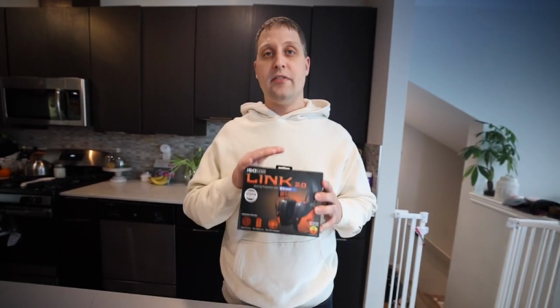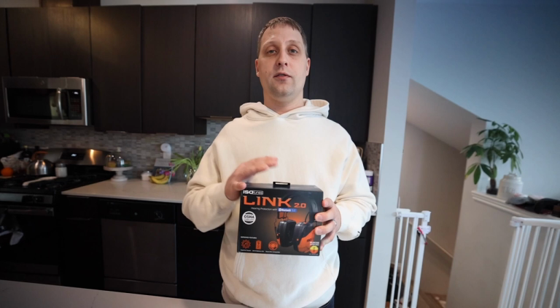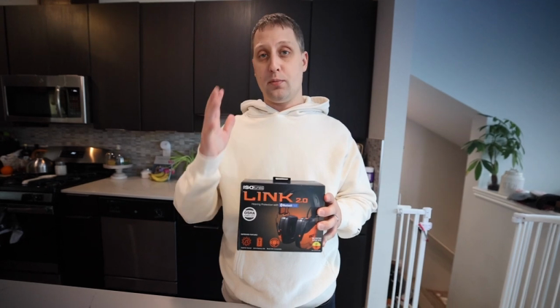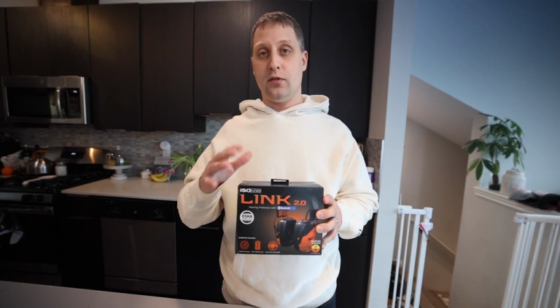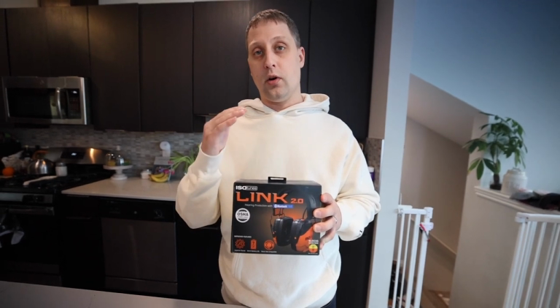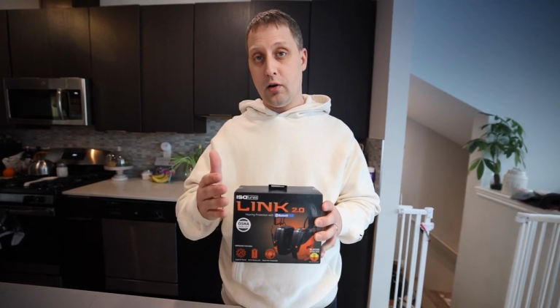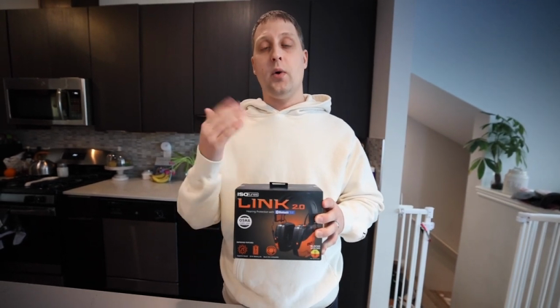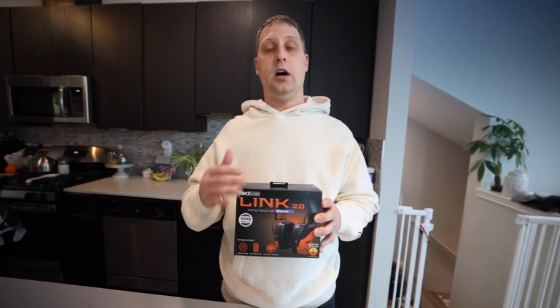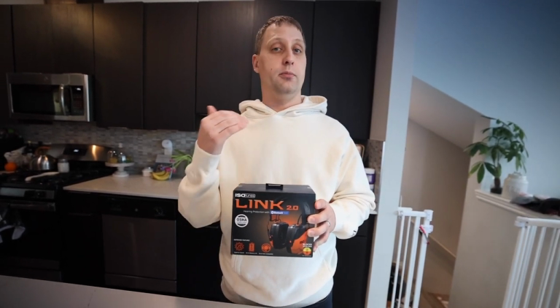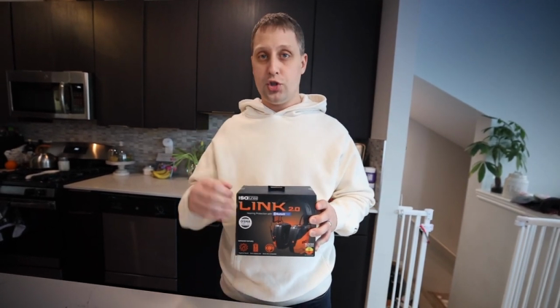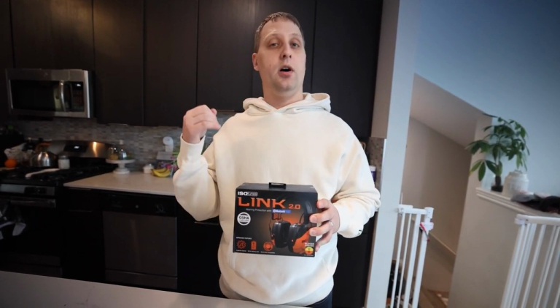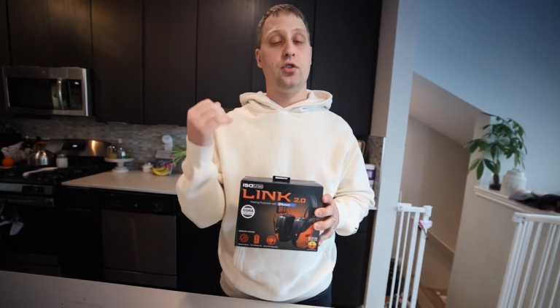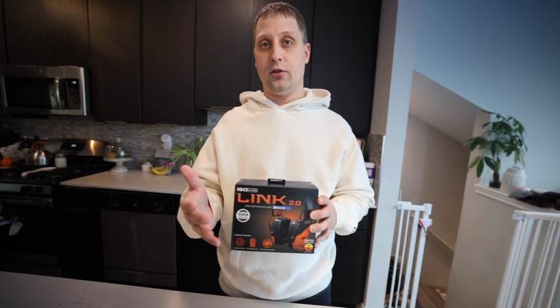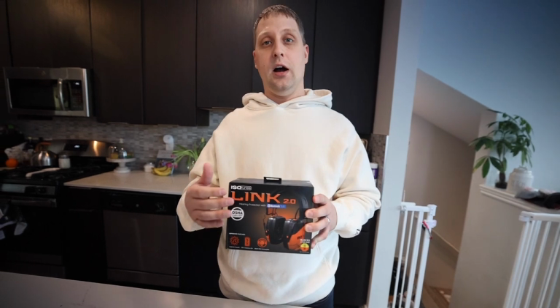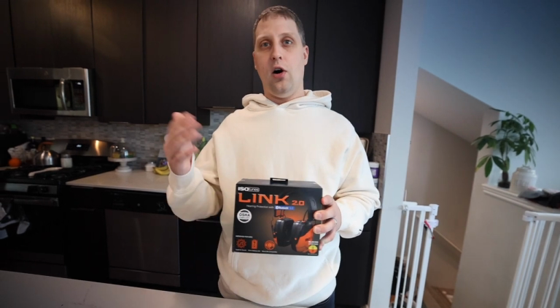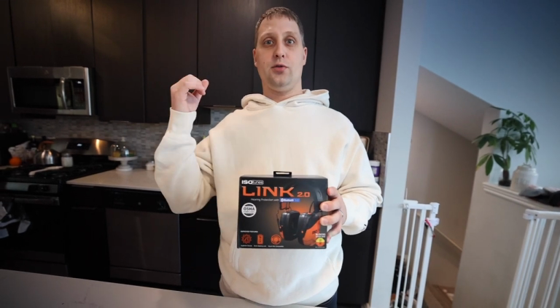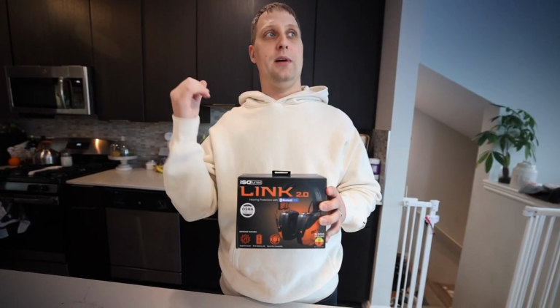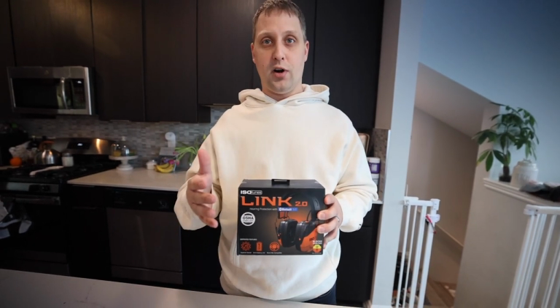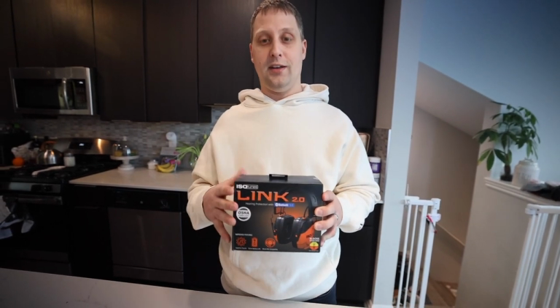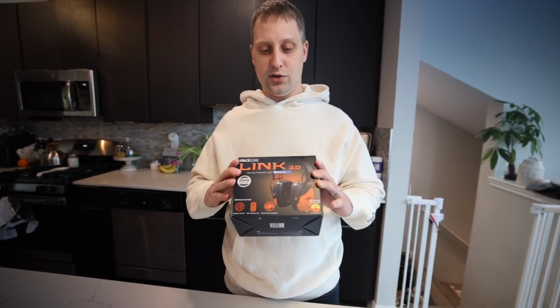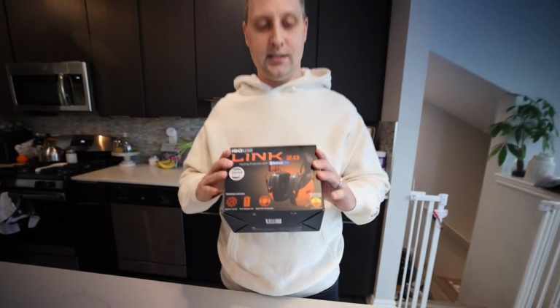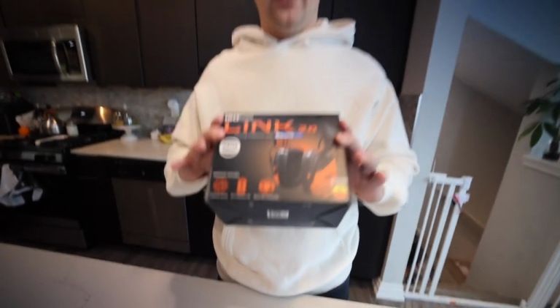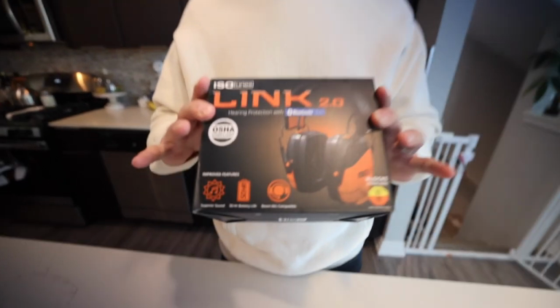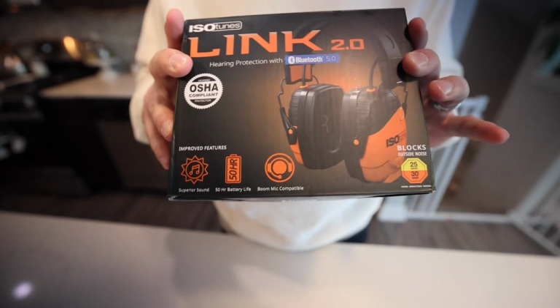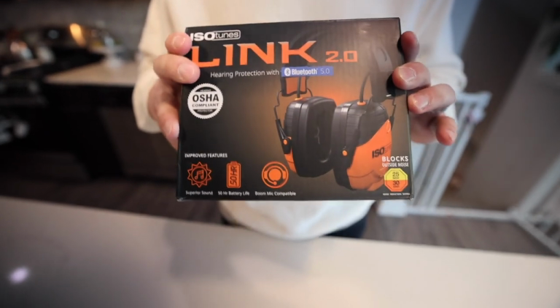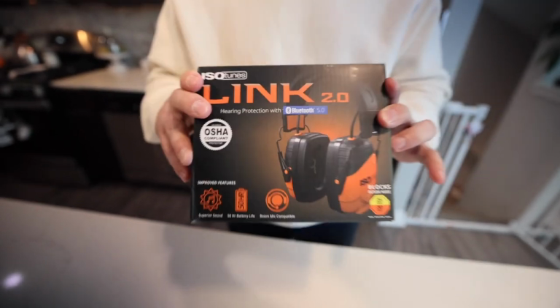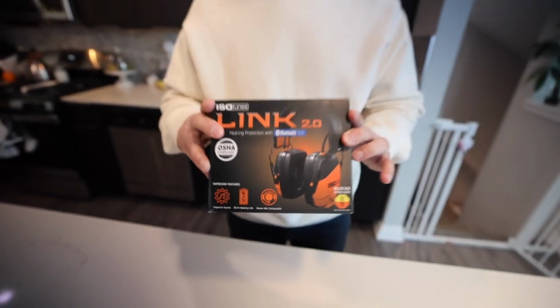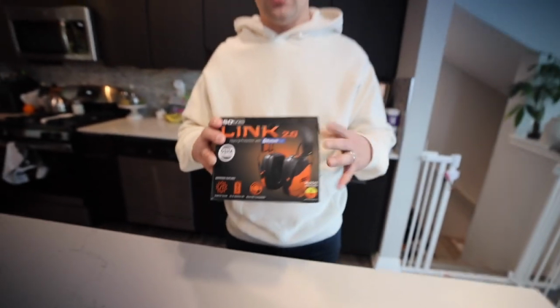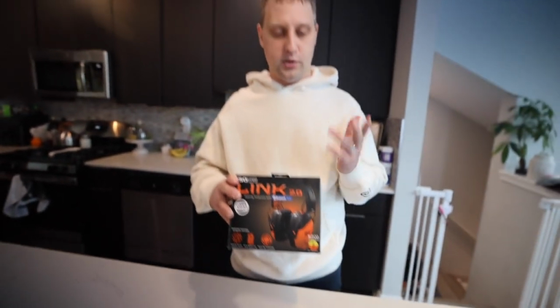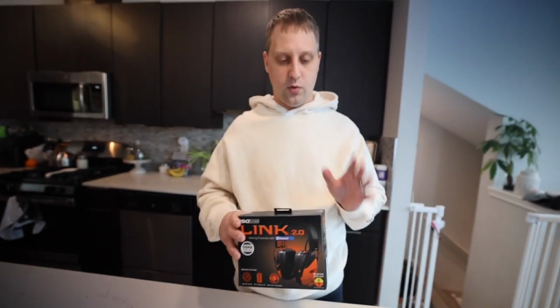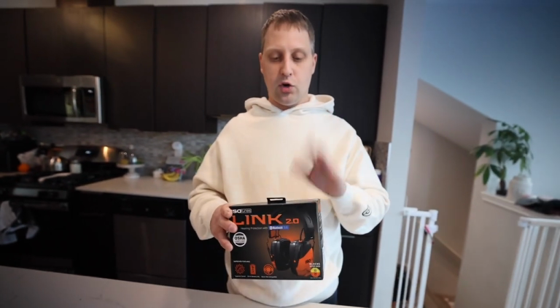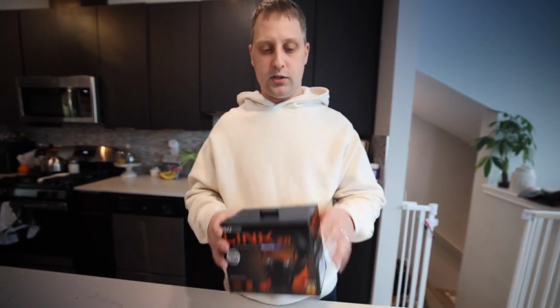If you guys are looking for ear protection for hearing while you're in a machine shop, at a tractor haul, at a monster truck rally, at the gun range, using lawn equipment or outdoor power equipment — so on and so forth — great way to go.